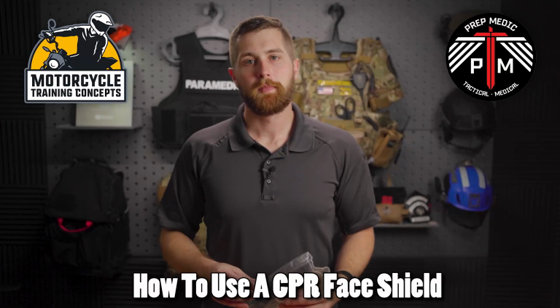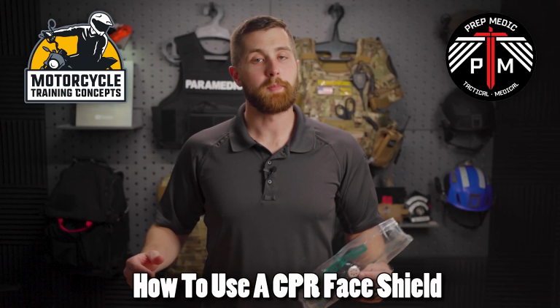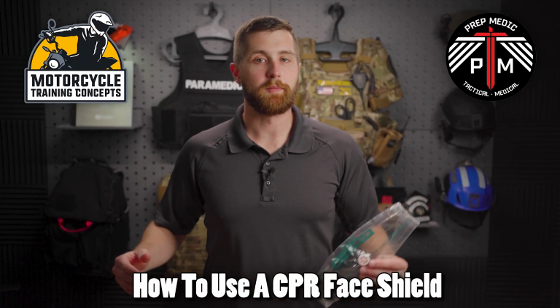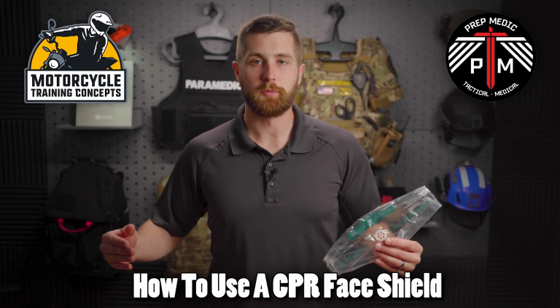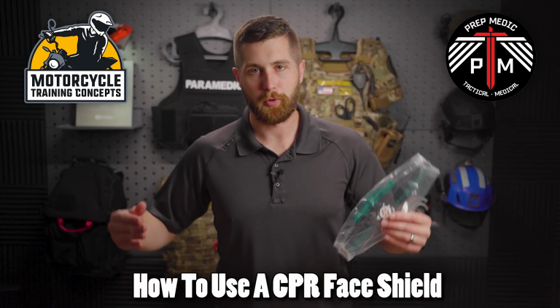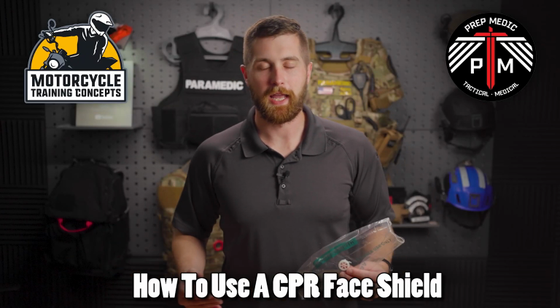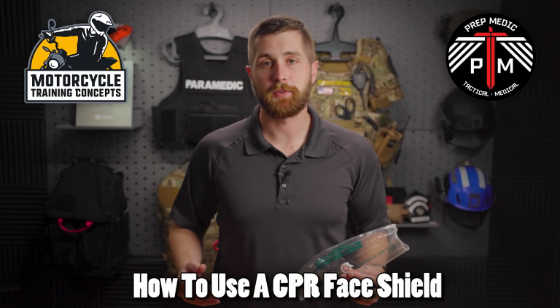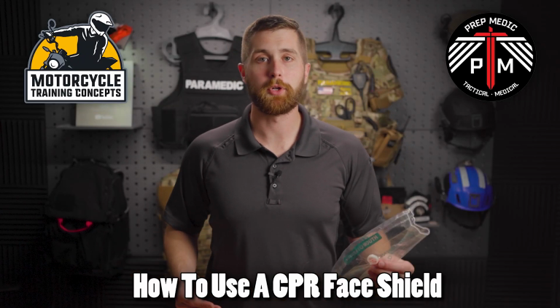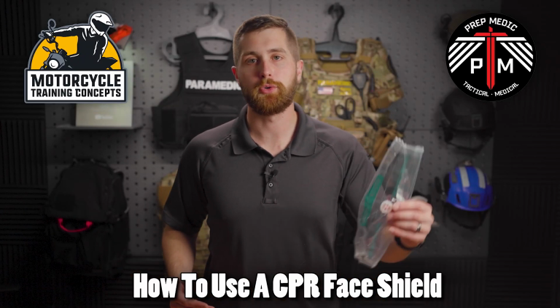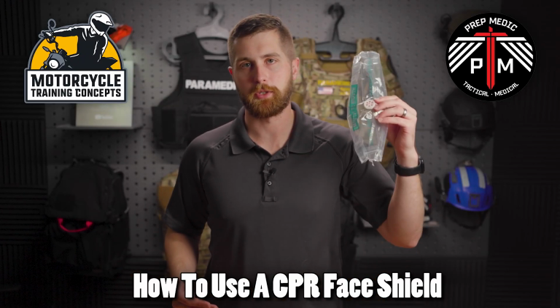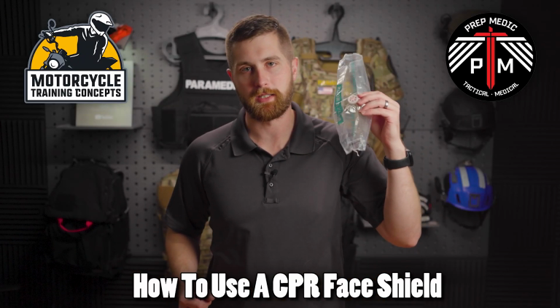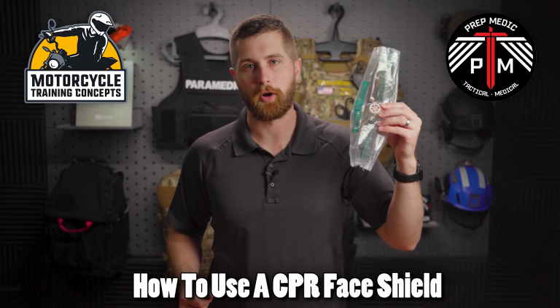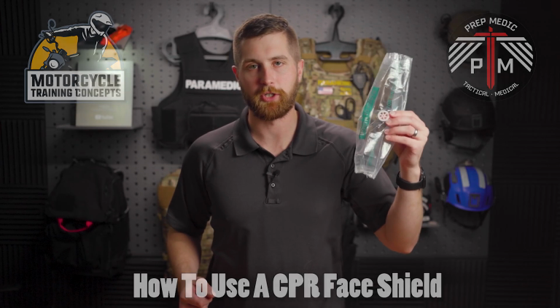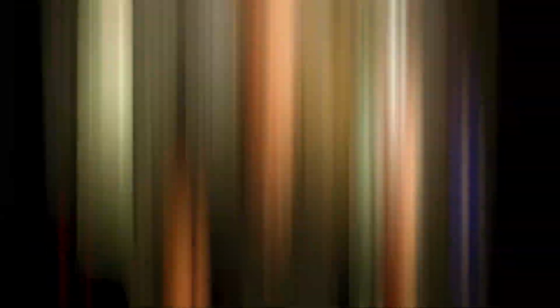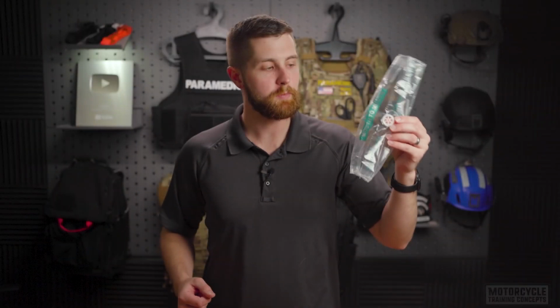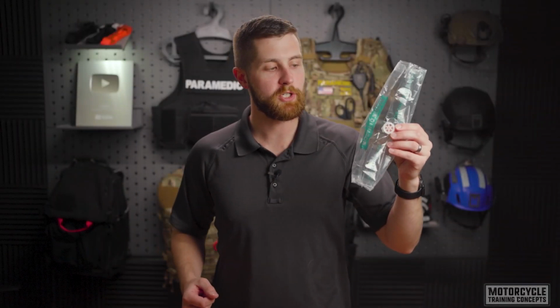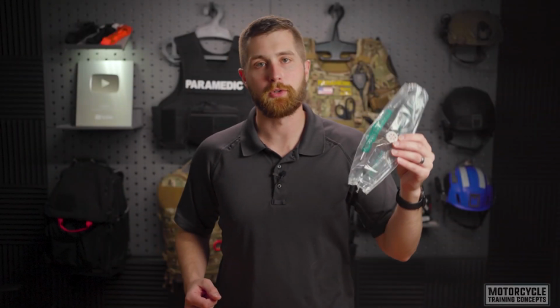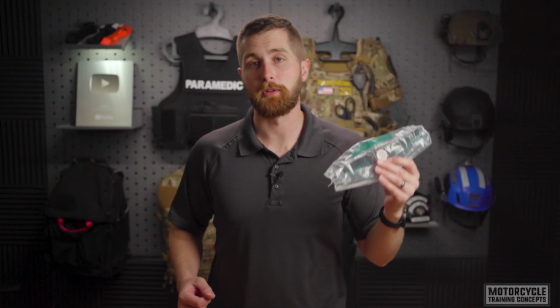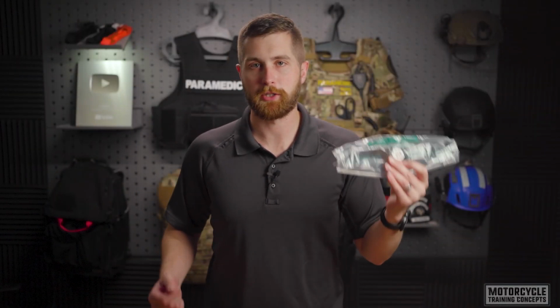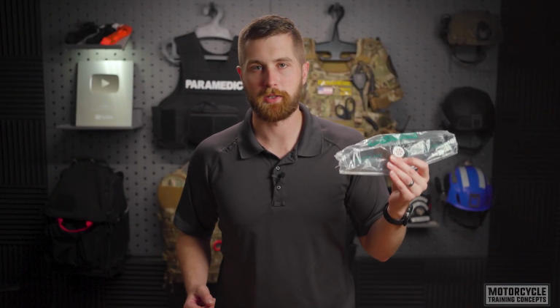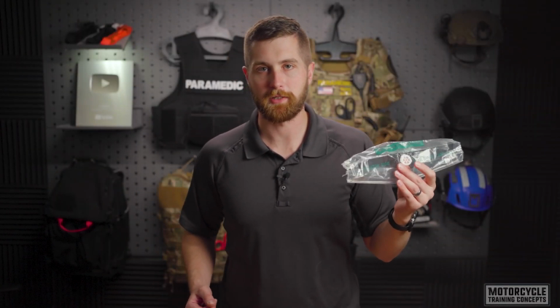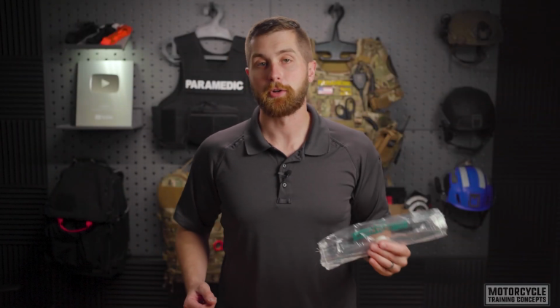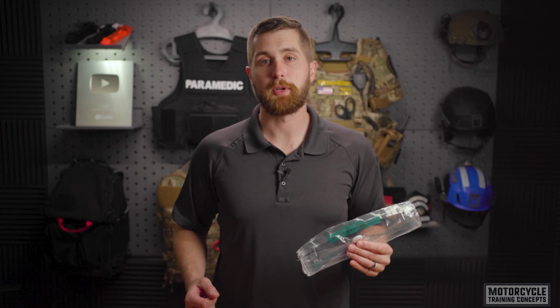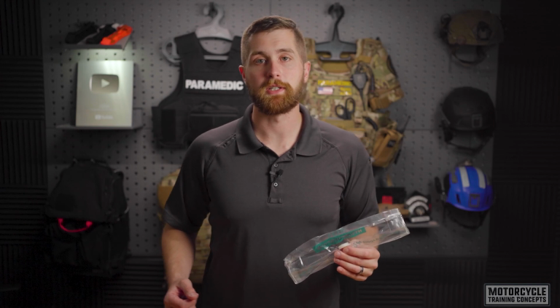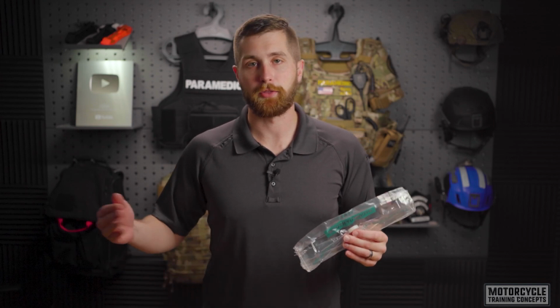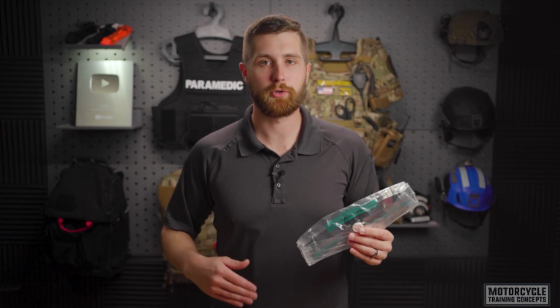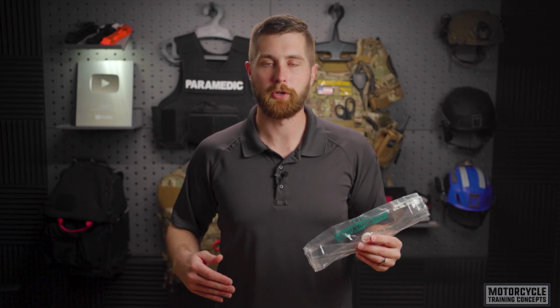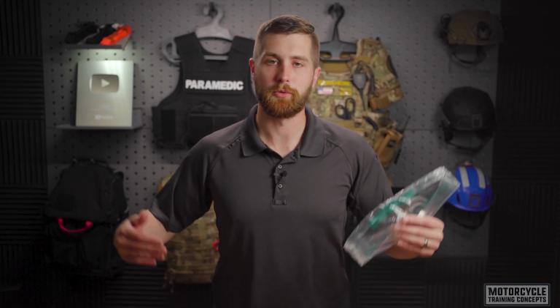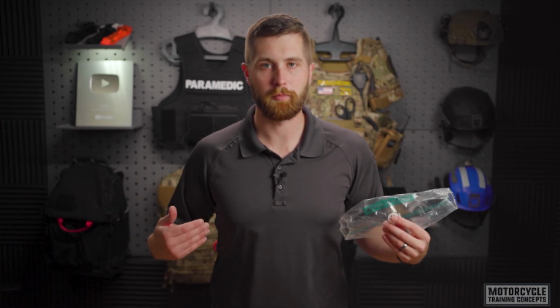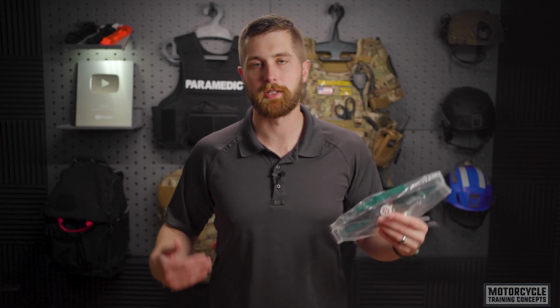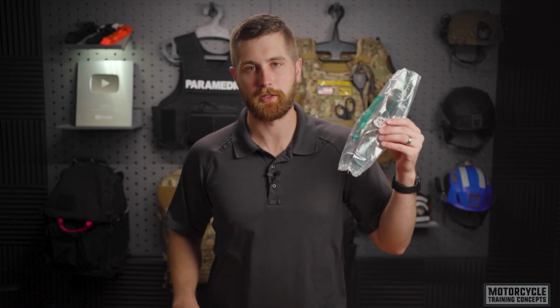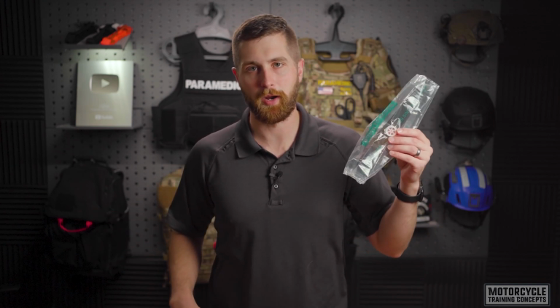My name is Sam from the YouTube channel PrepMedic, and in this video I'm going to show you how to use a CPR face shield. CPR face shields are used to deliver rescue breaths to patients during CPR. This is at a 30 to 2 ratio — you do 30 compressions and two breaths.